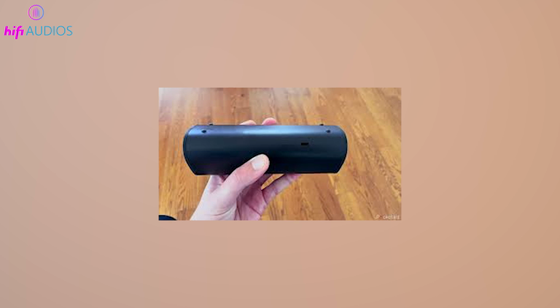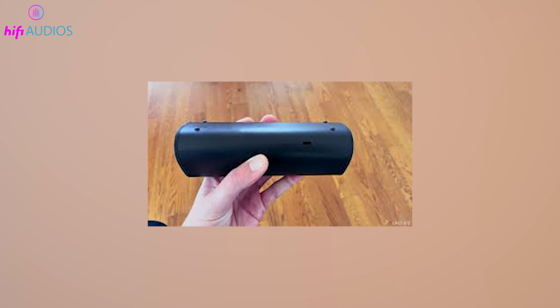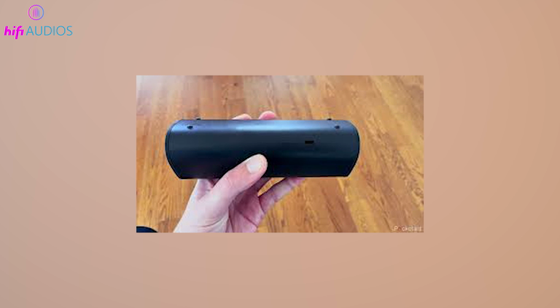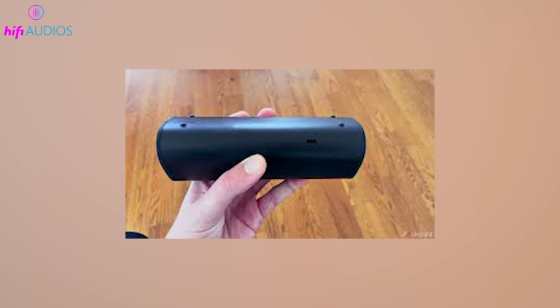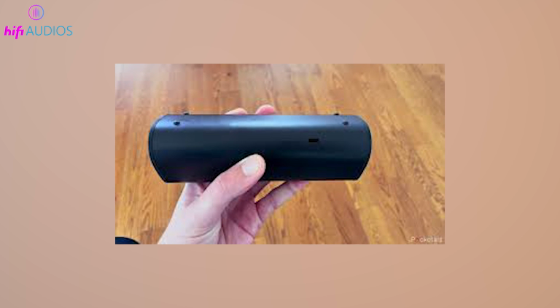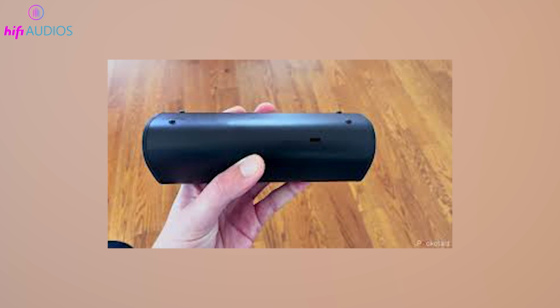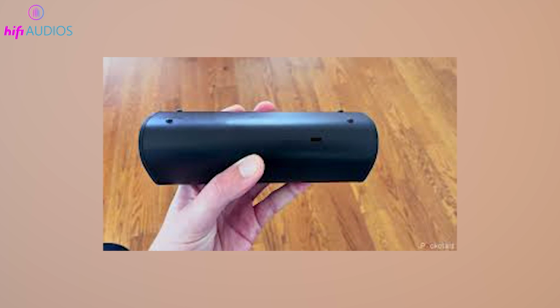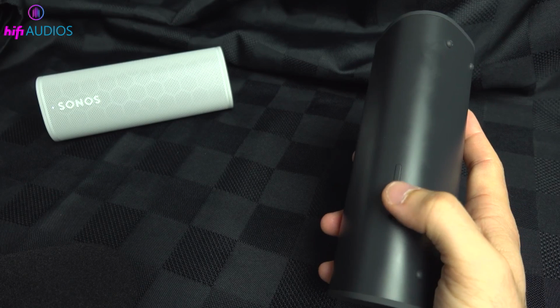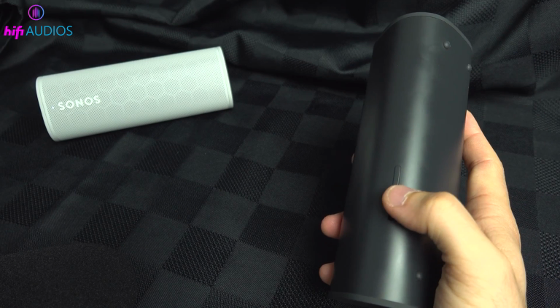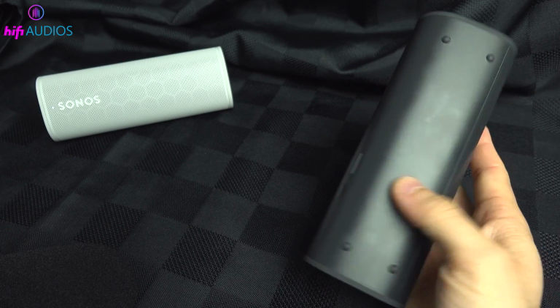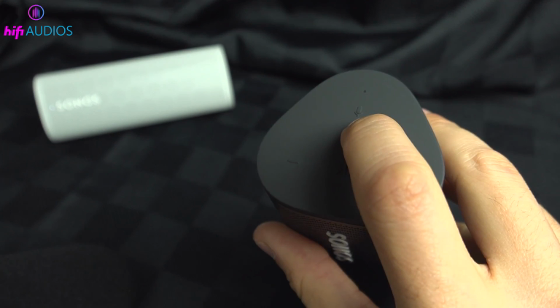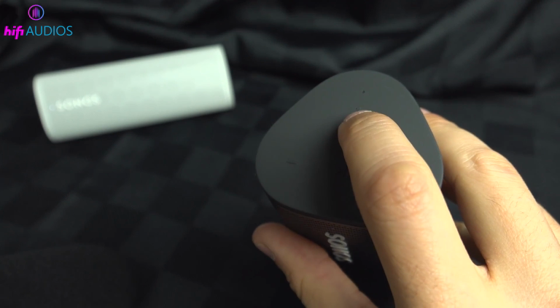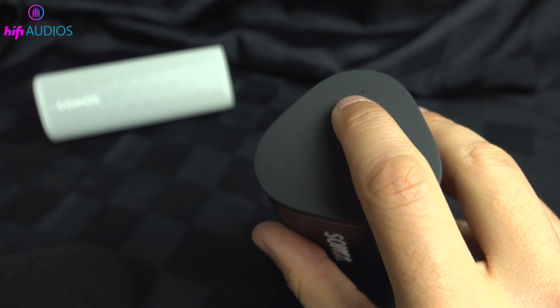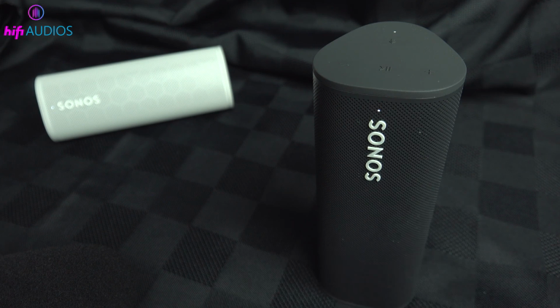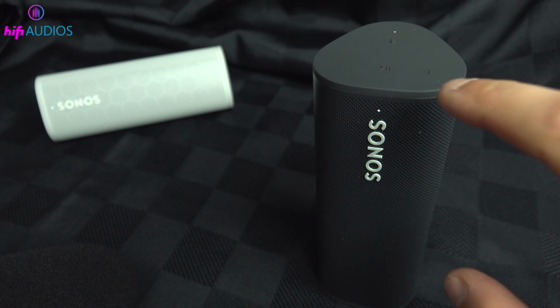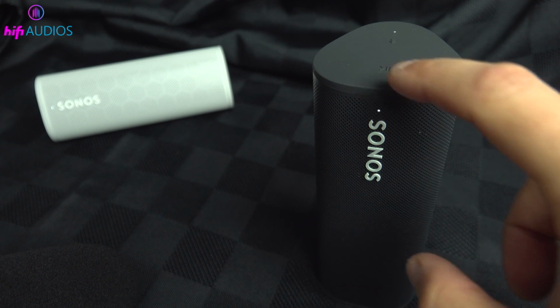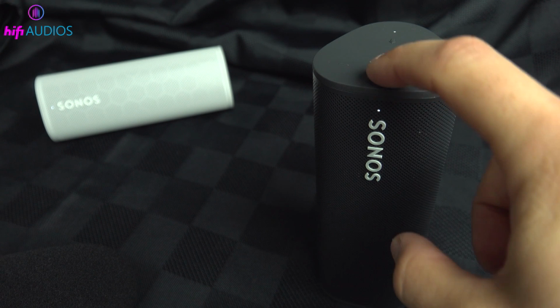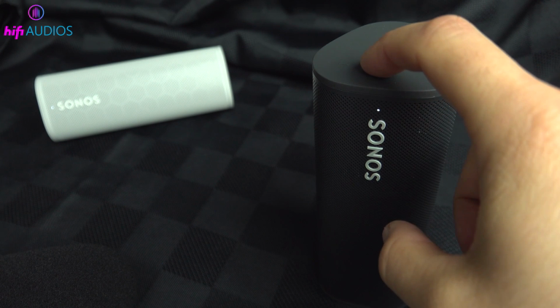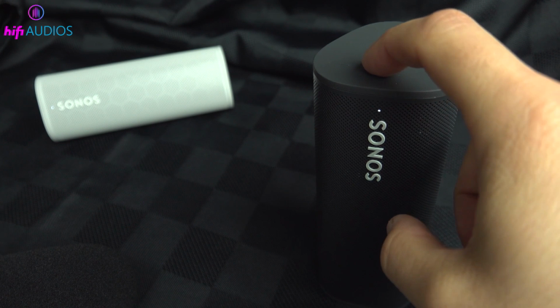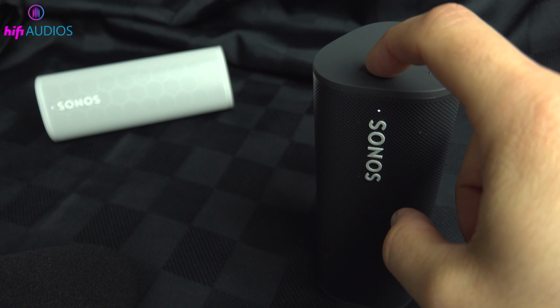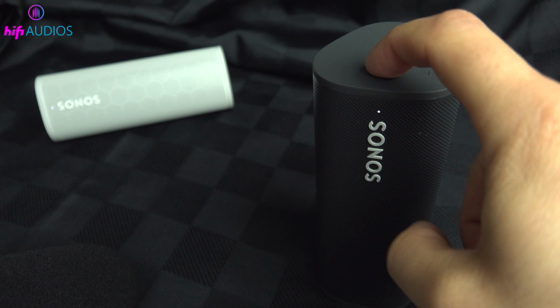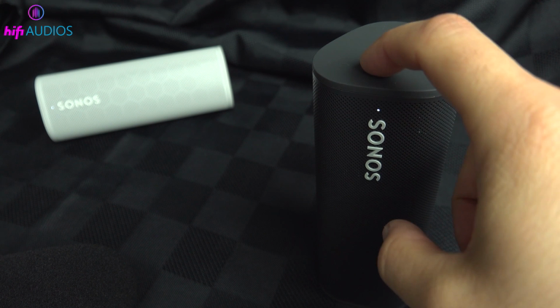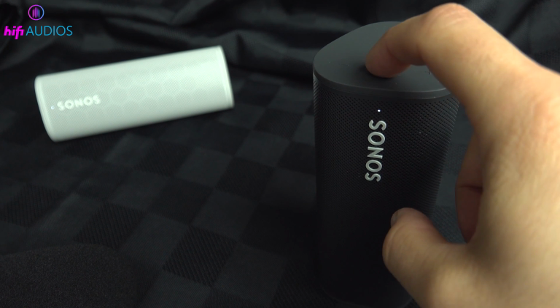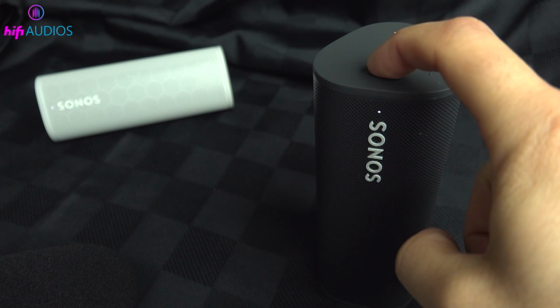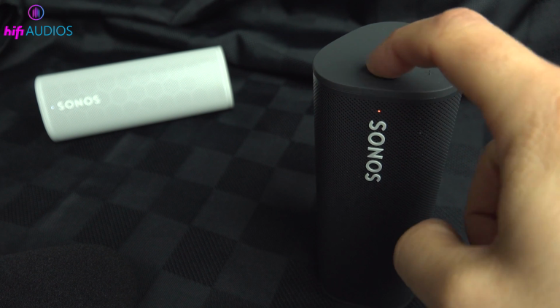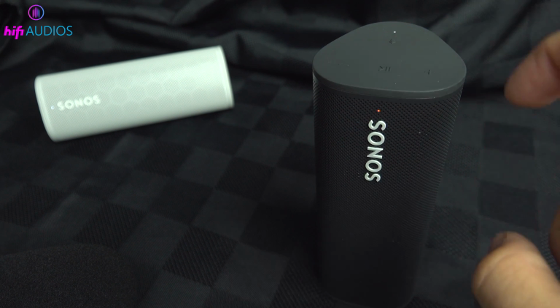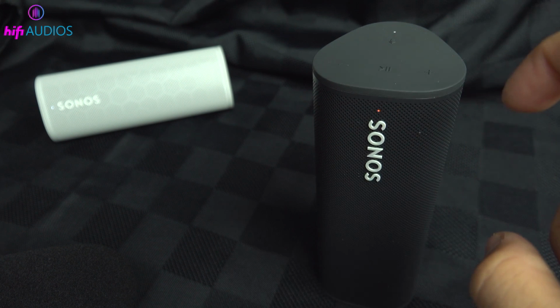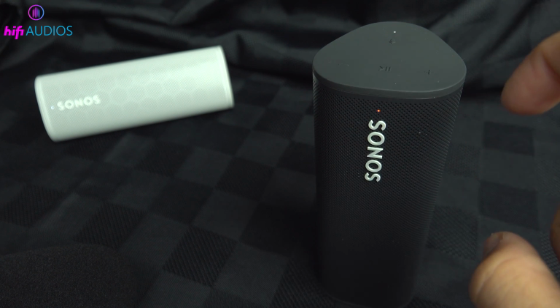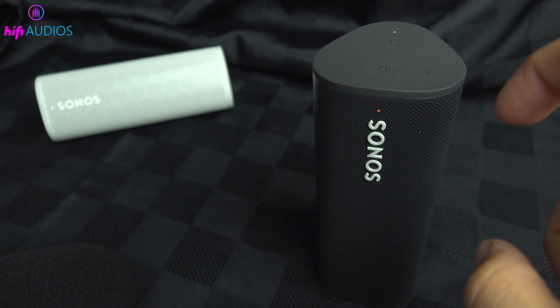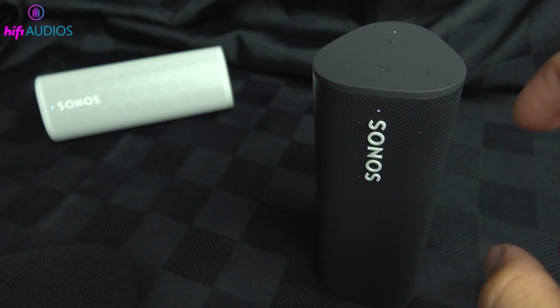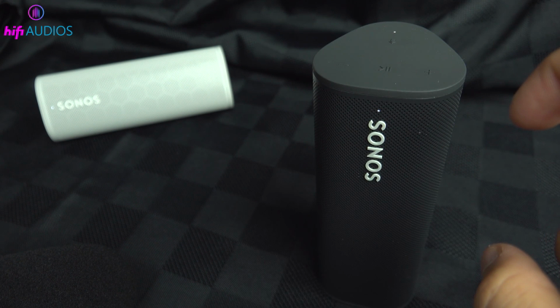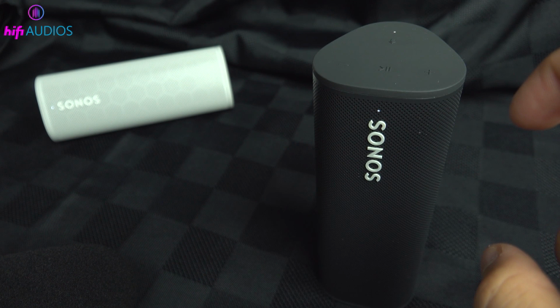If other steps fail, reset your Sonos Roam. Turn off the speaker, hold the Play or Pause button, and turn it back on while continuing to hold the button. Release when the LED turns orange. After it blinks green, it's ready to set up again.